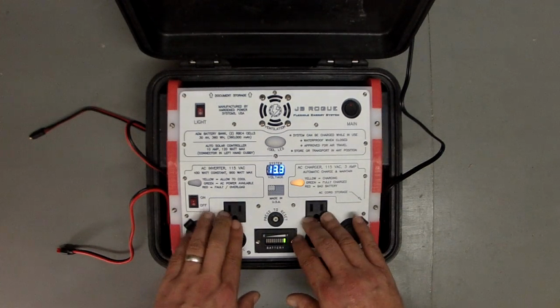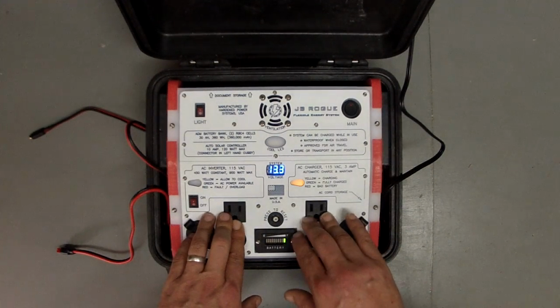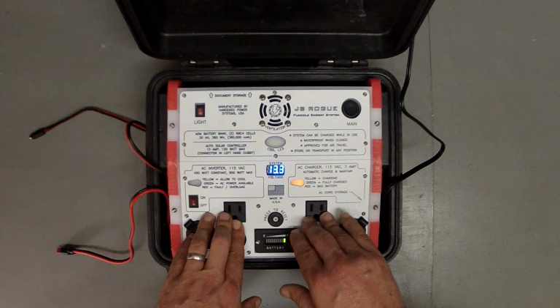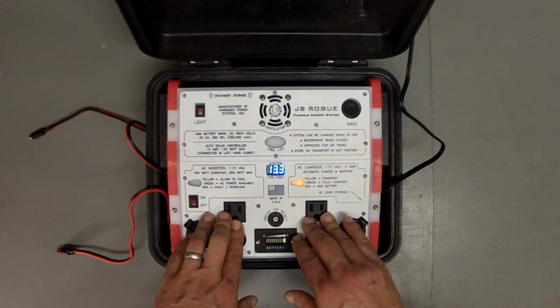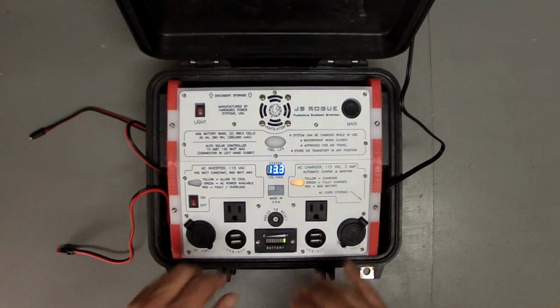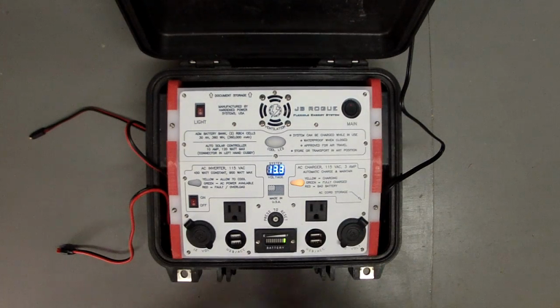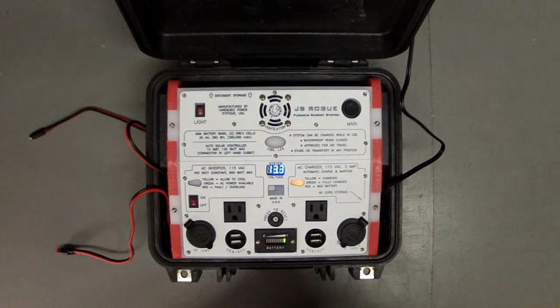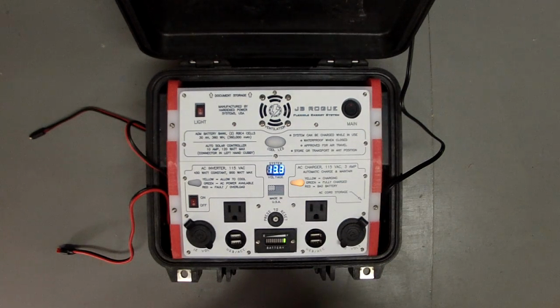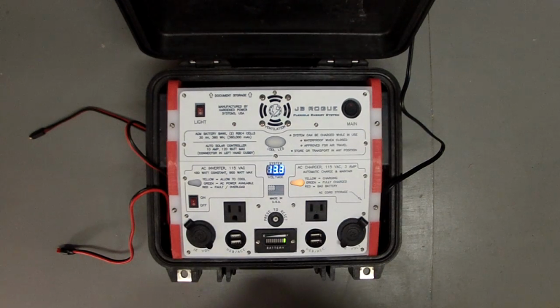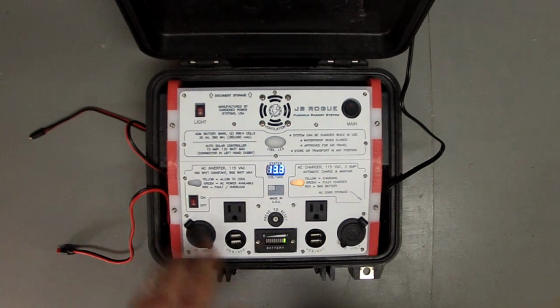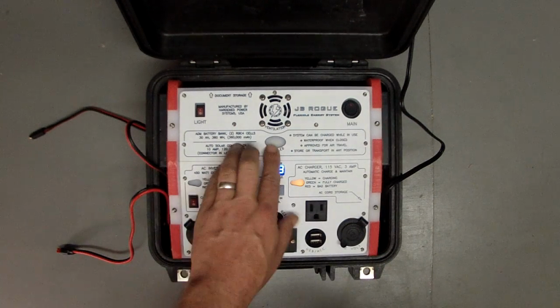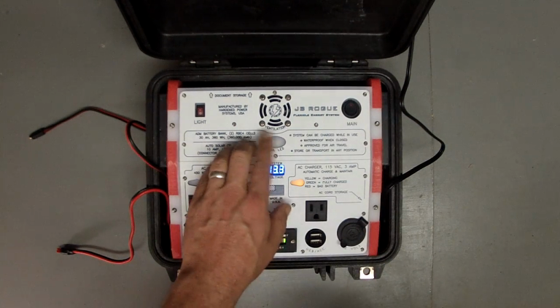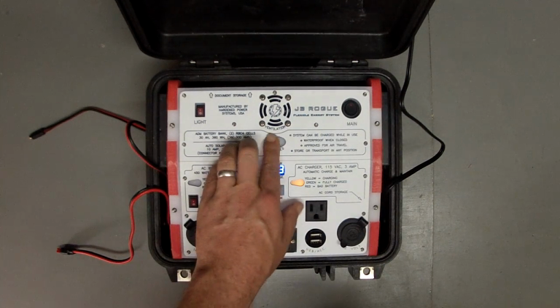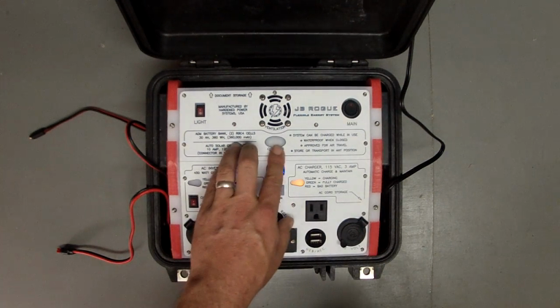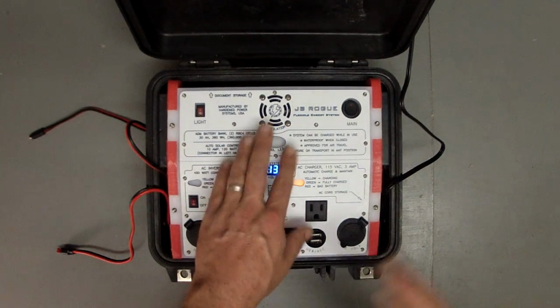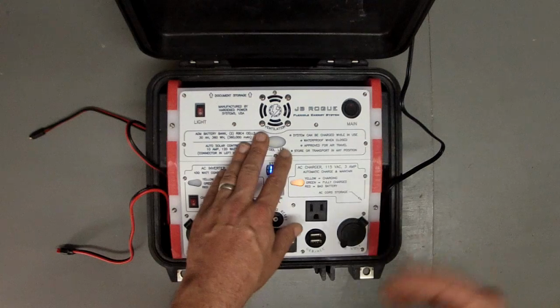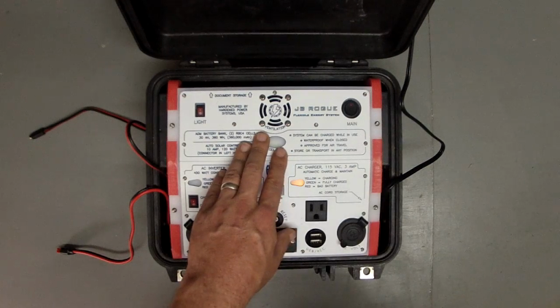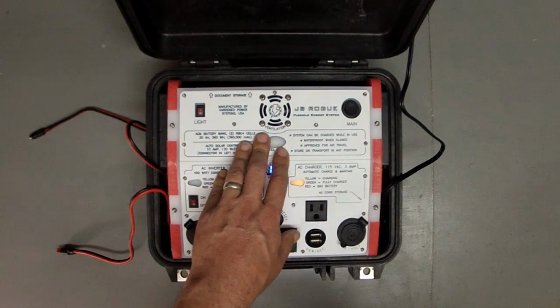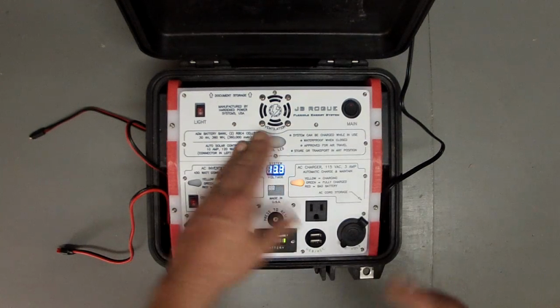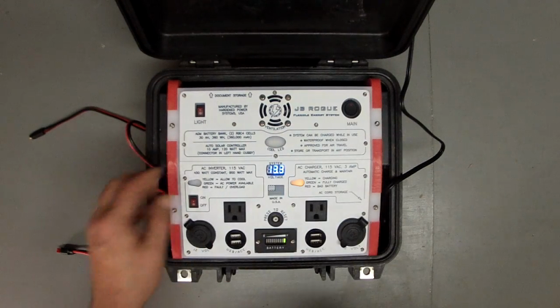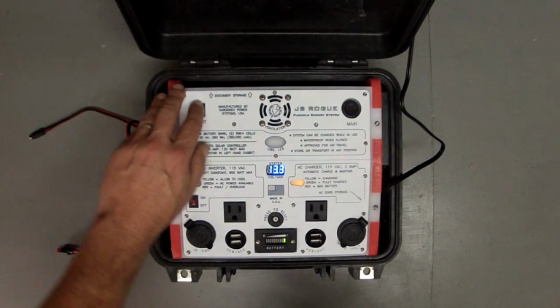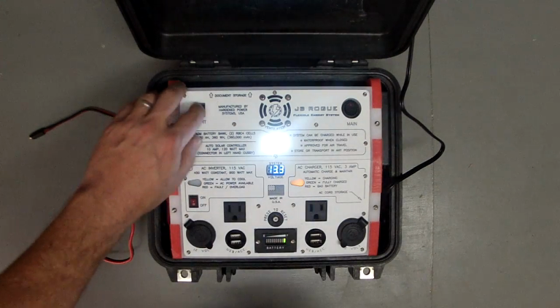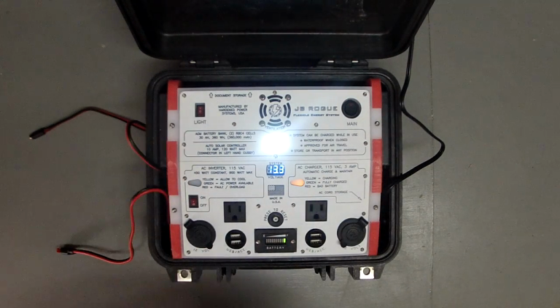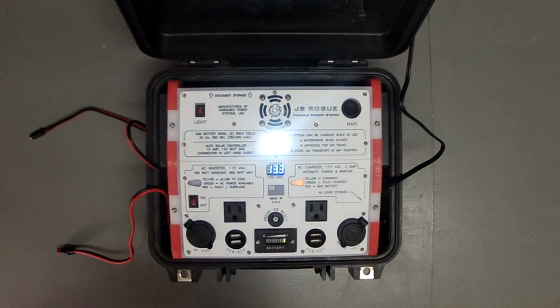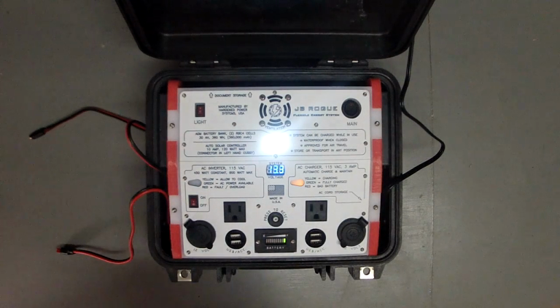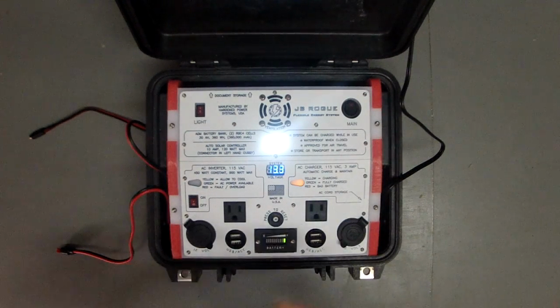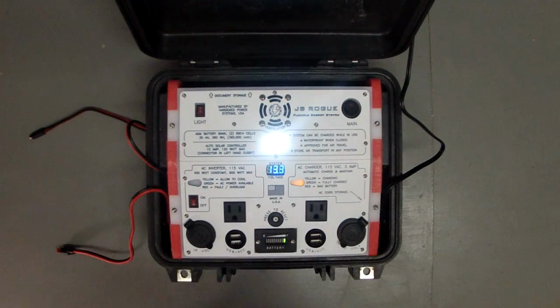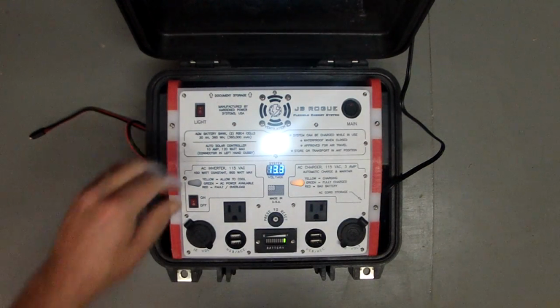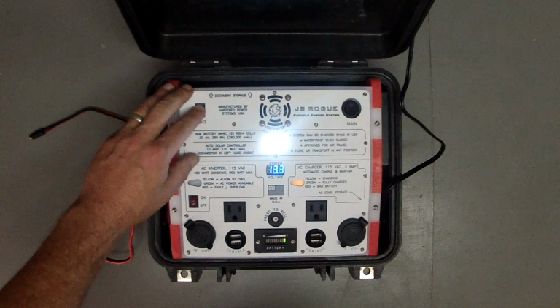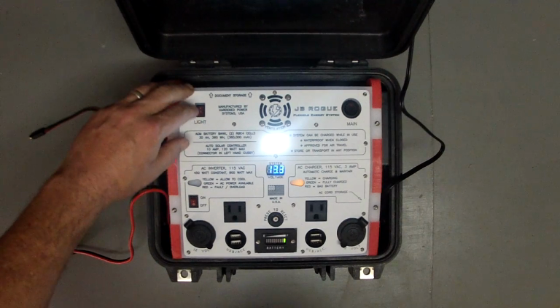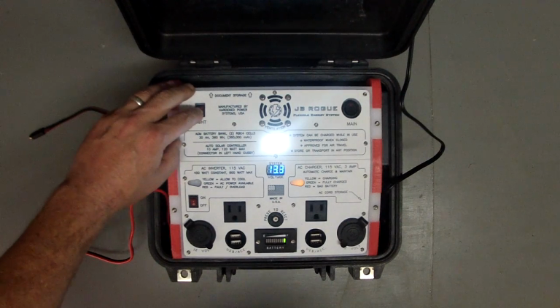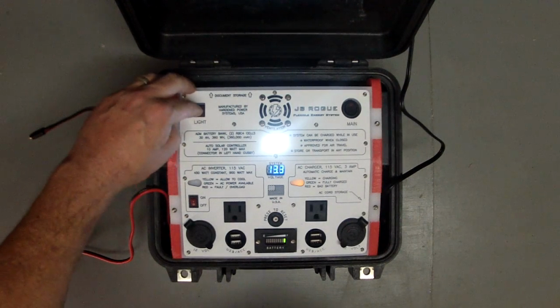Two AC sockets. It also has a built-in area light — kind of a night light, but it'll definitely light up a room. Brighter than it probably looks here on the film.